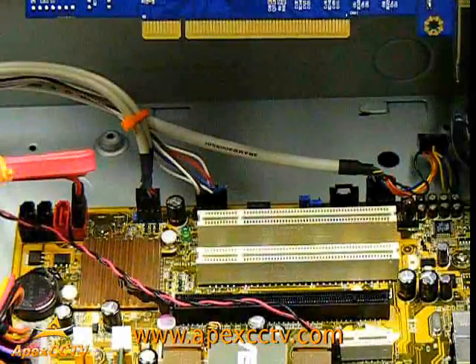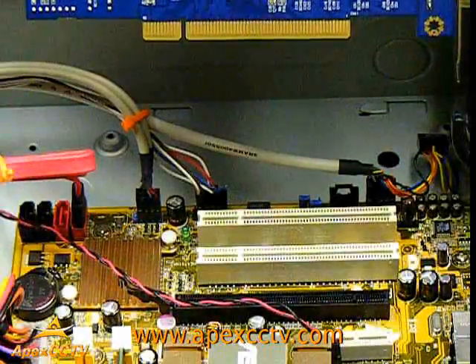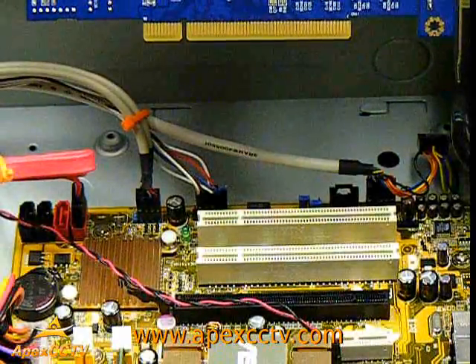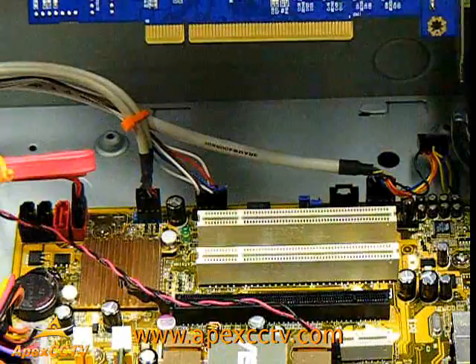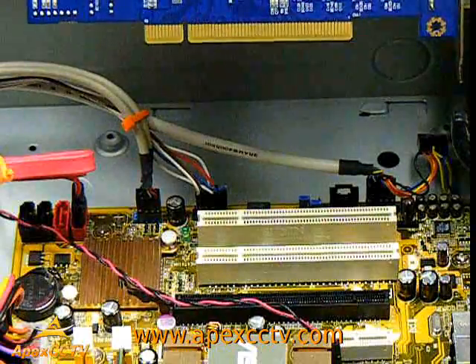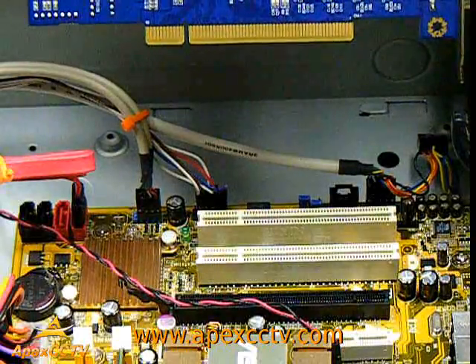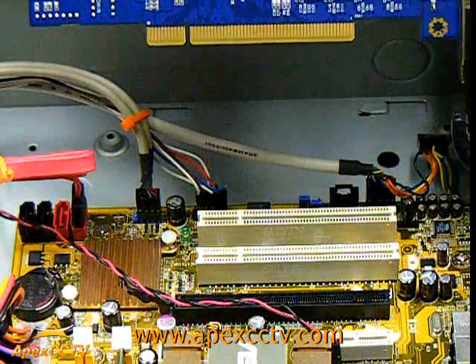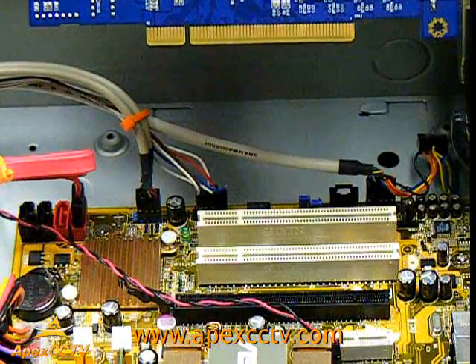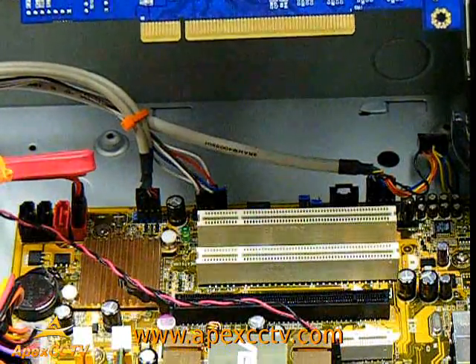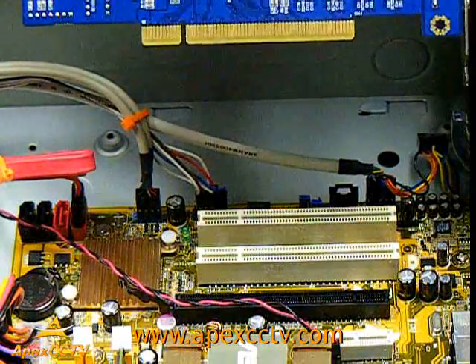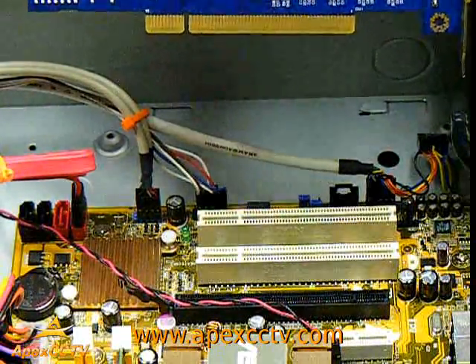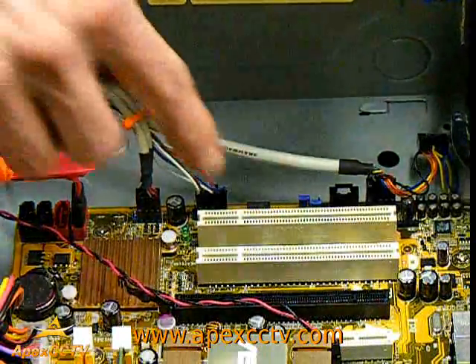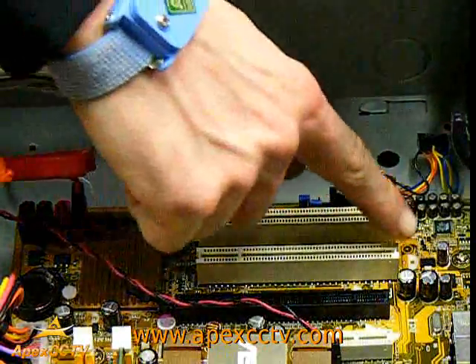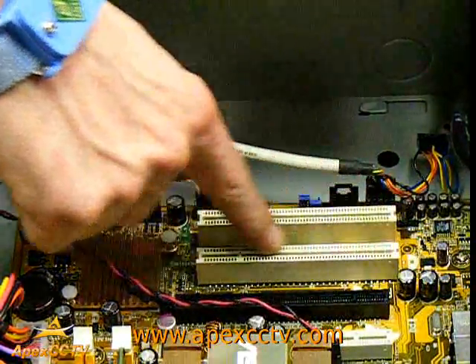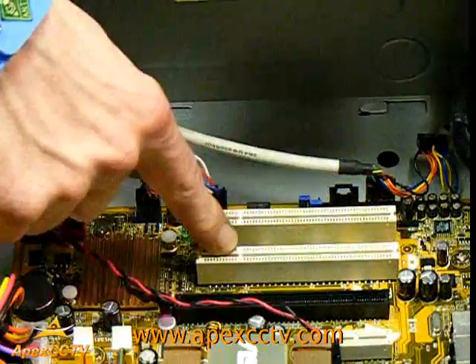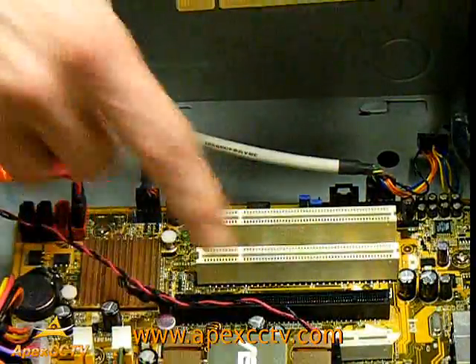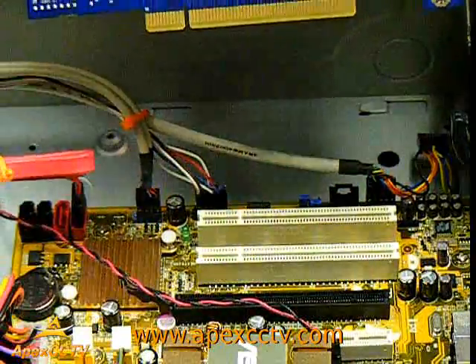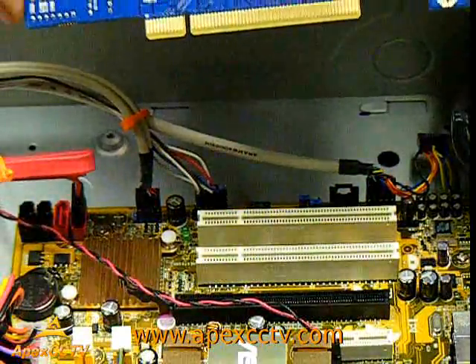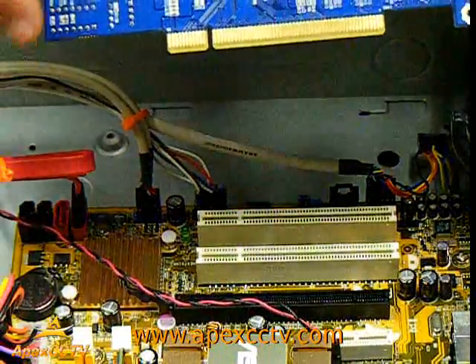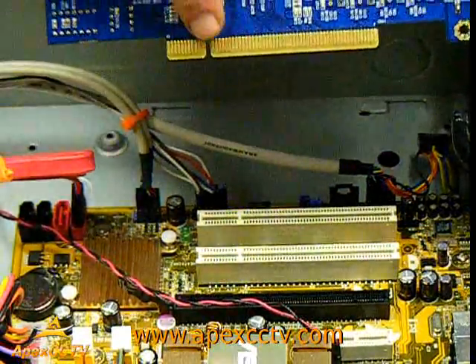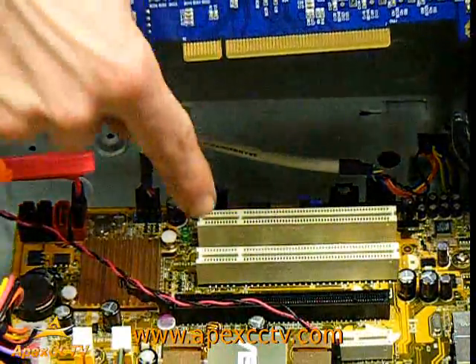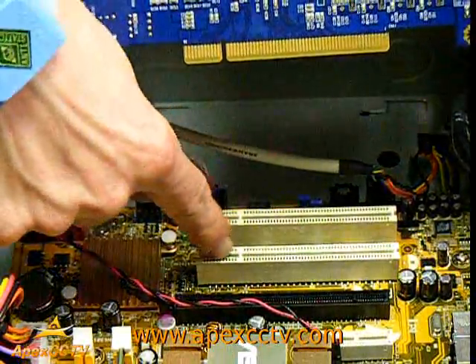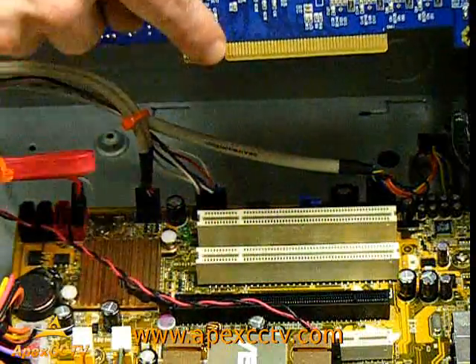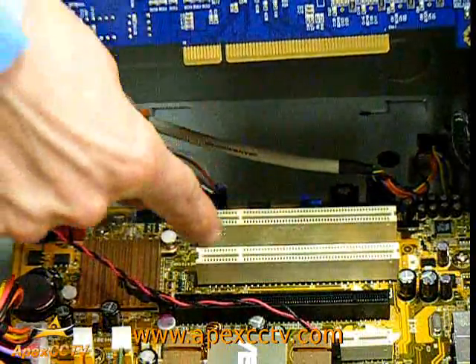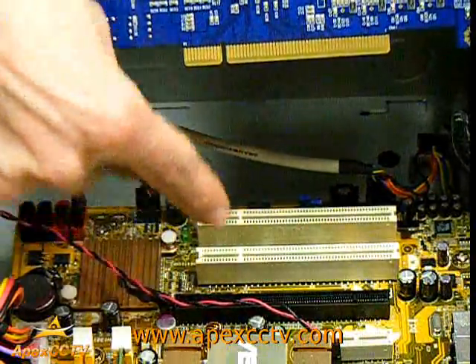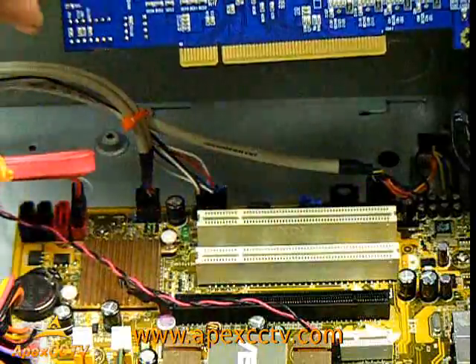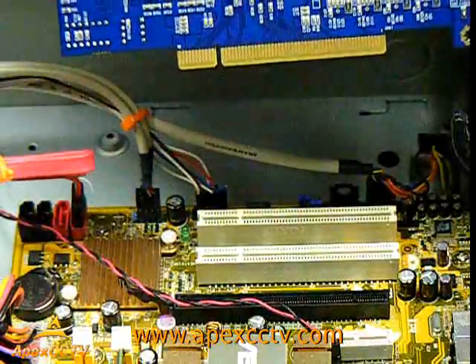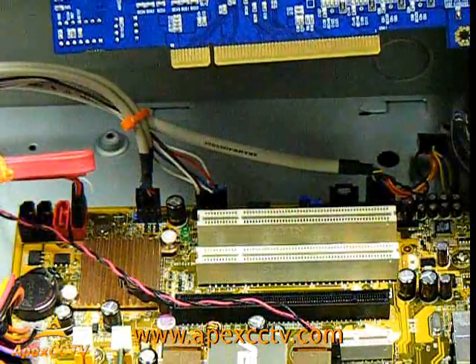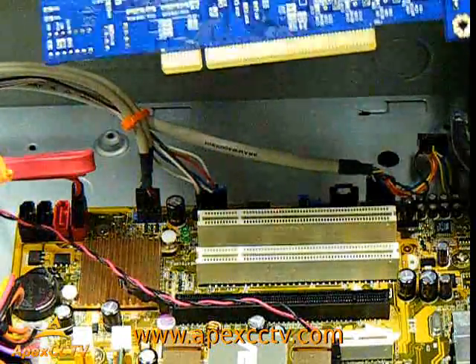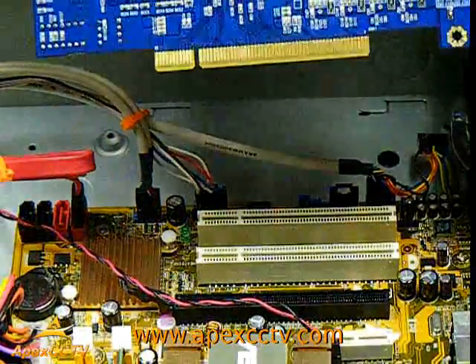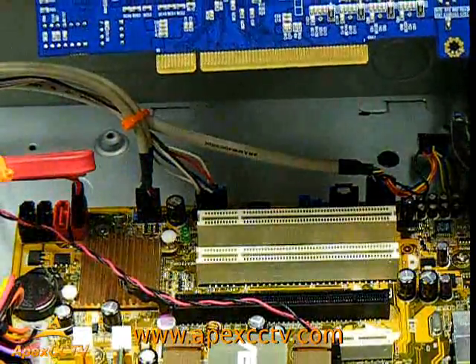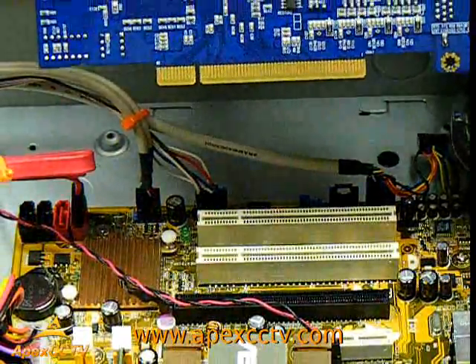First, you will need to locate the PCI slot where you will be installing your GeoVision card. We have chosen to use this slot right here. Notice the notch on each PCI — make sure they do match so you do not insert the card in the wrong slot.